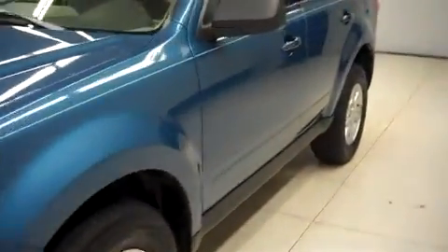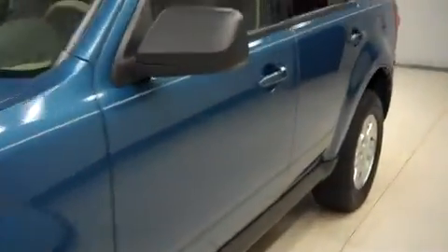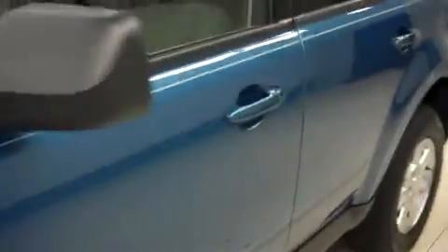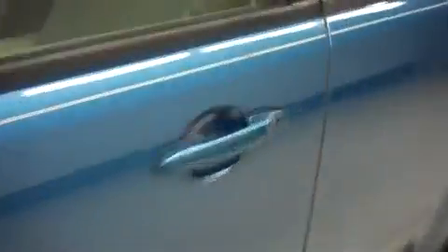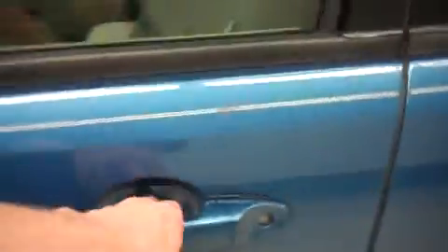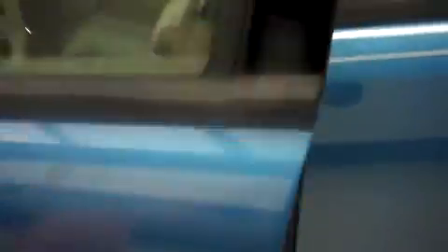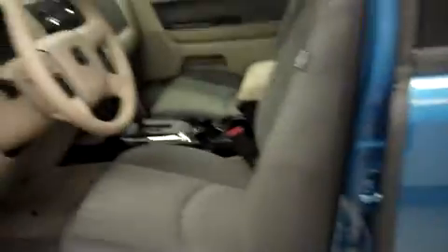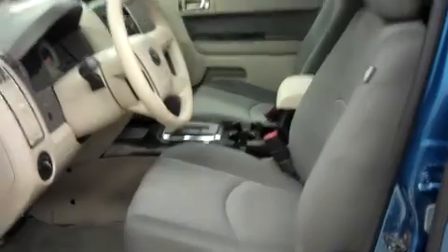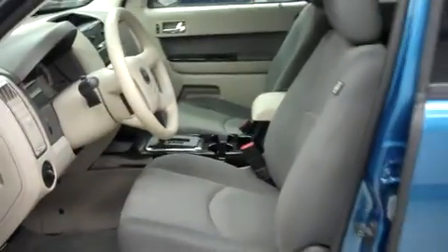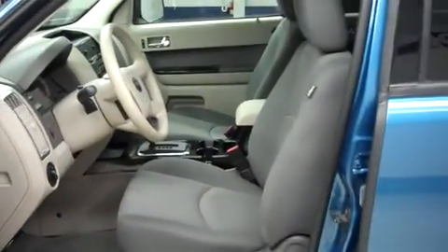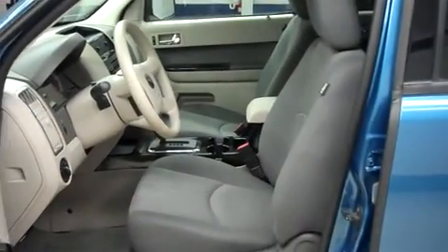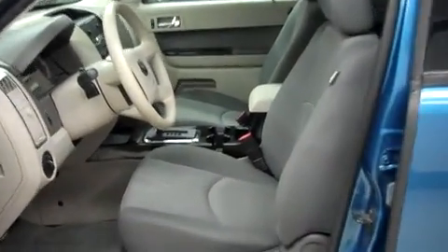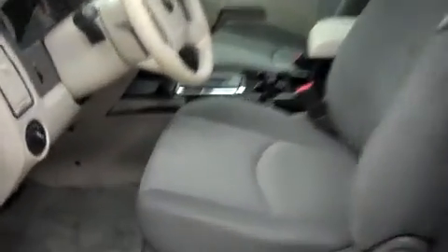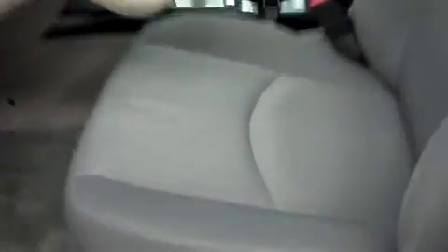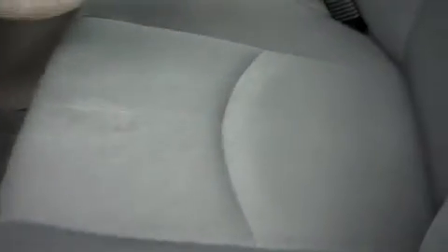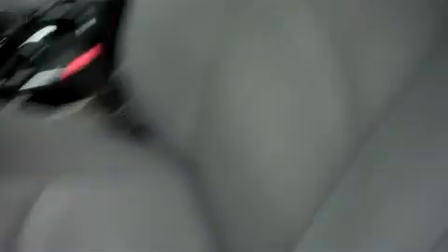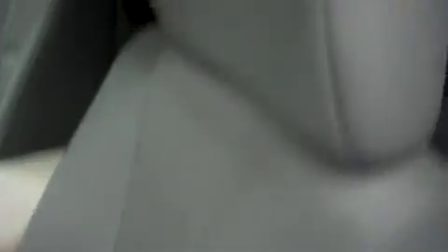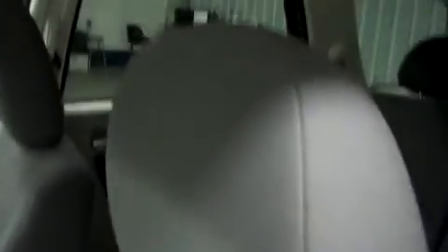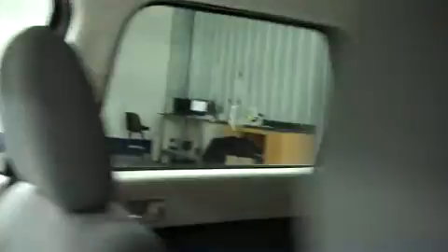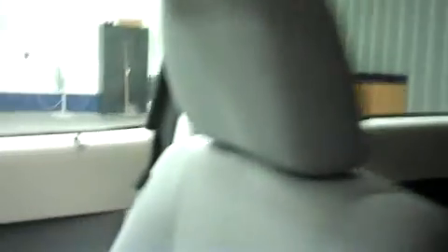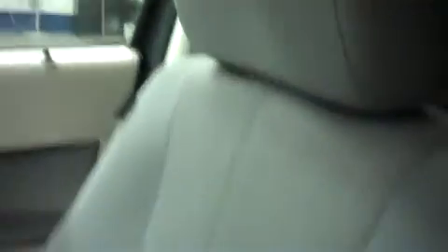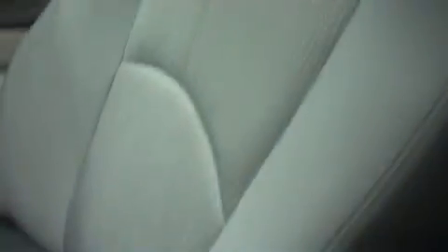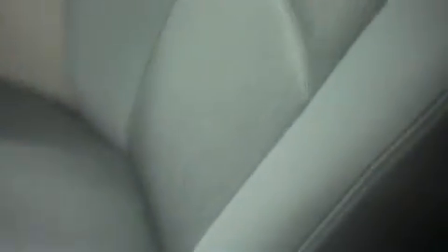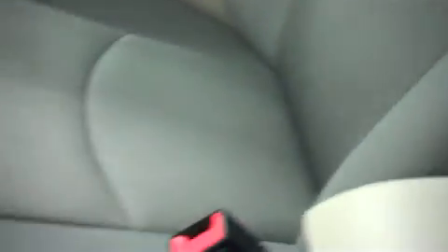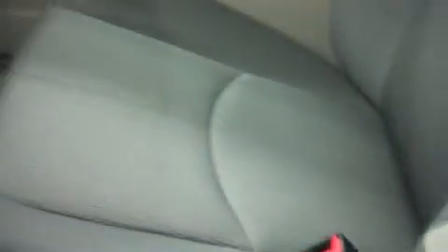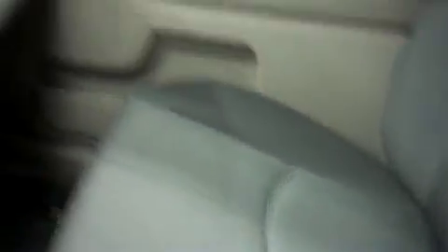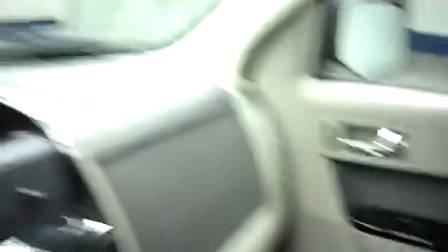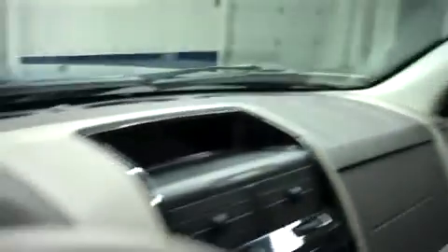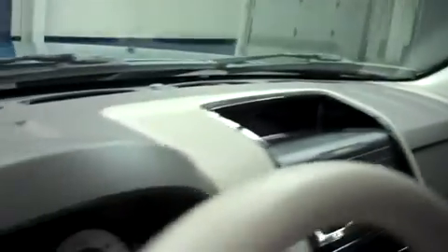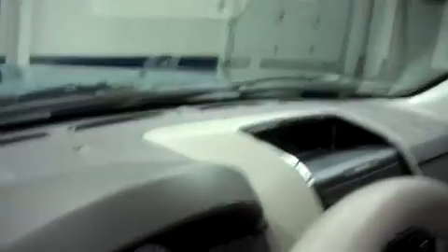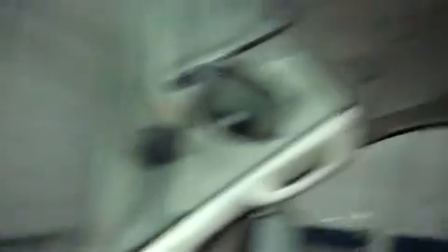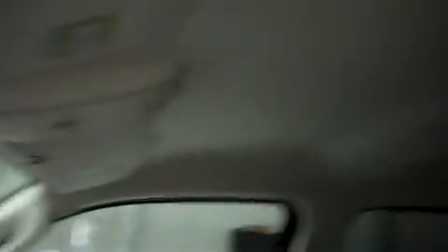Now let's take a look at the interior. In the first row there's cloth bucket style seating. They're in nice condition — there are no rips or tears, scuffs, or marks on the fabric. And this Mazda has a clean dash and headliner.